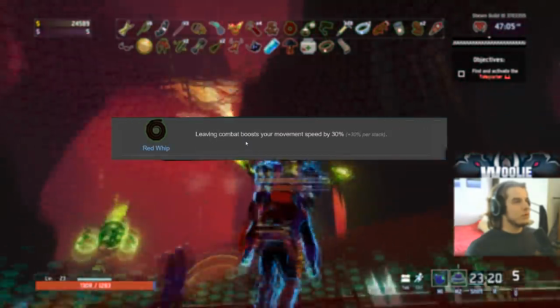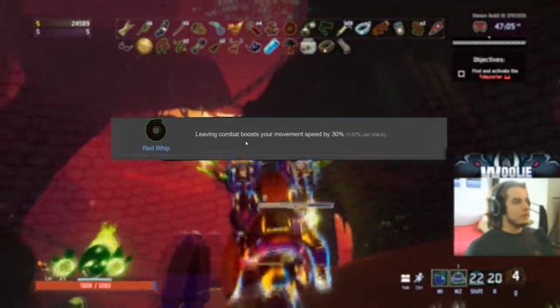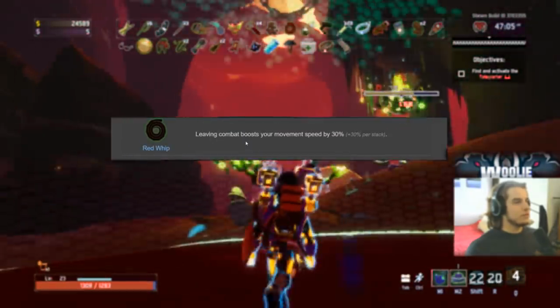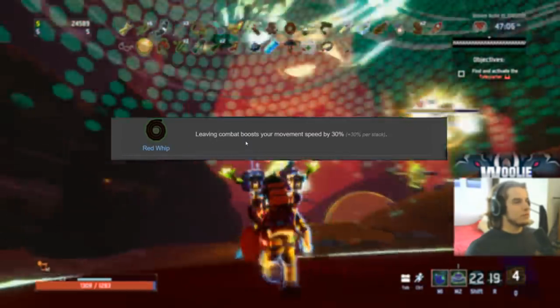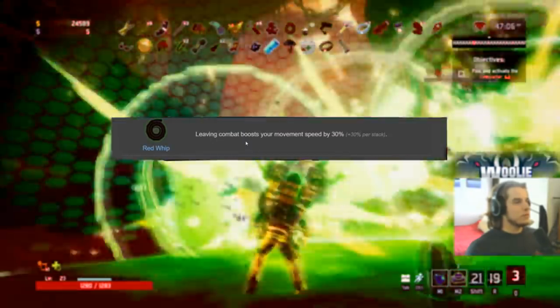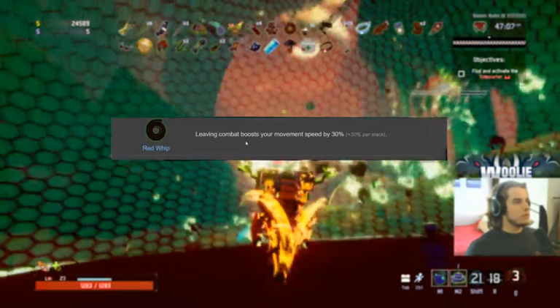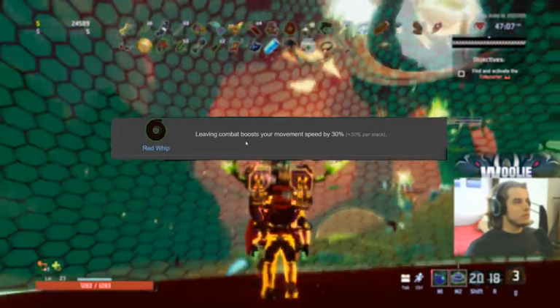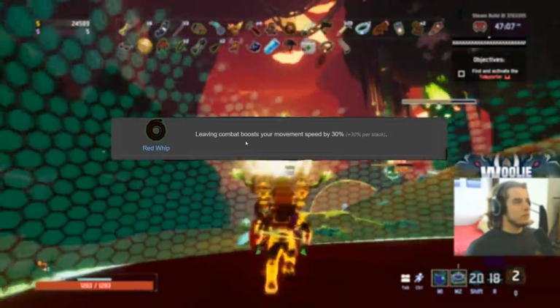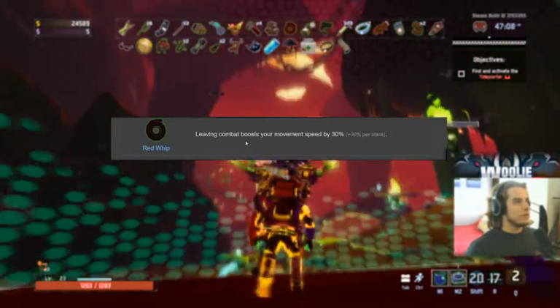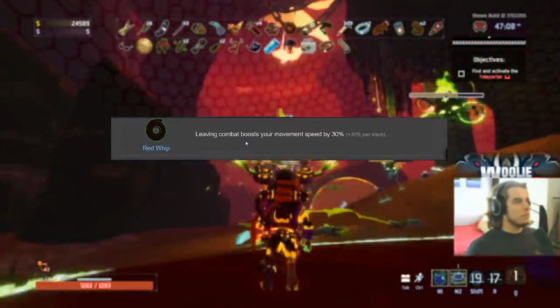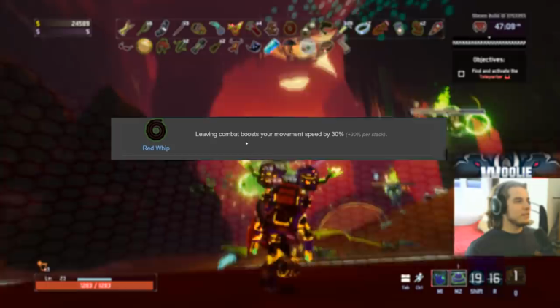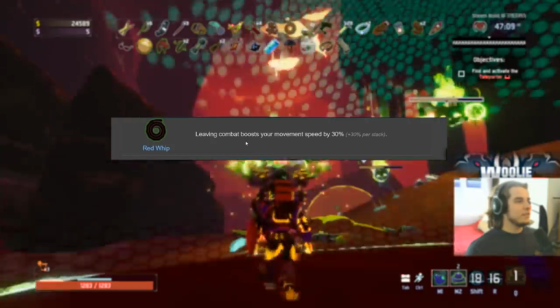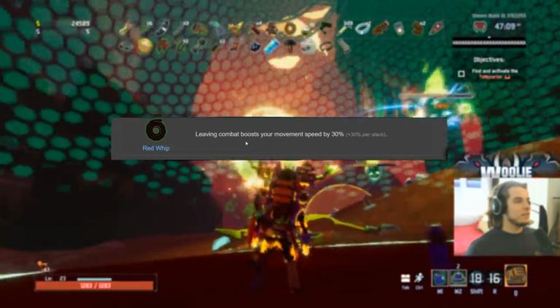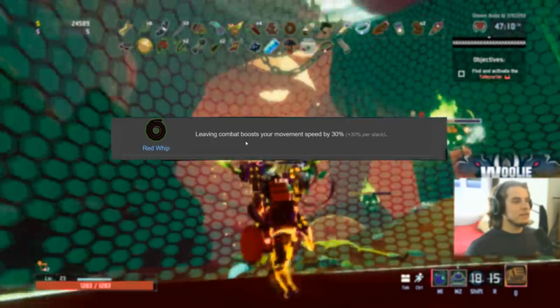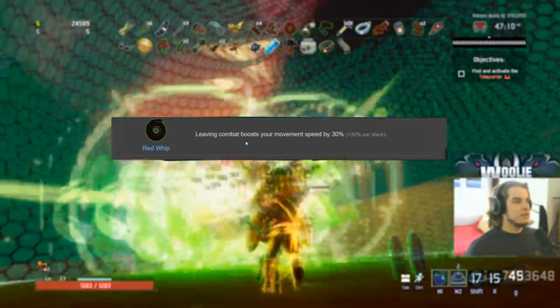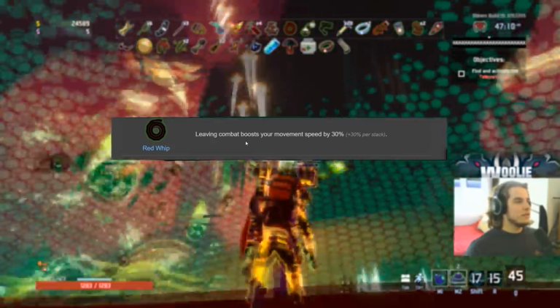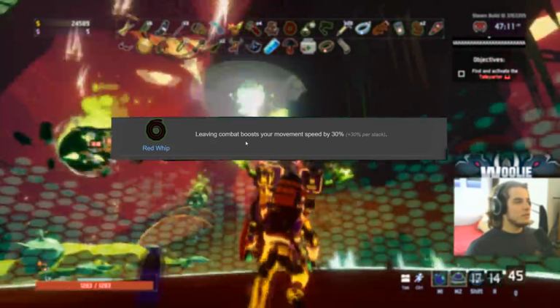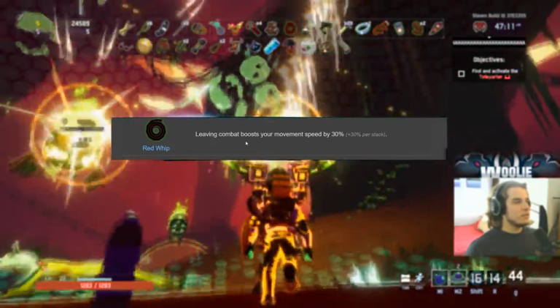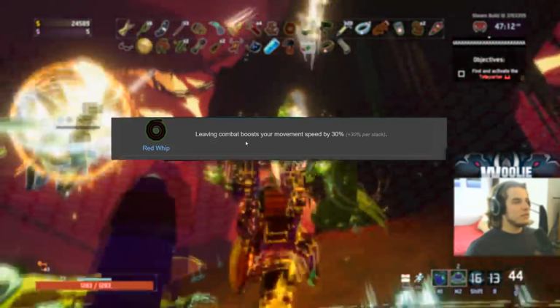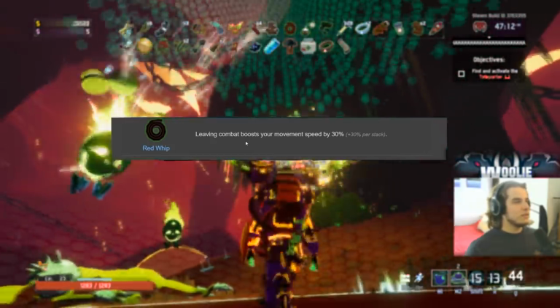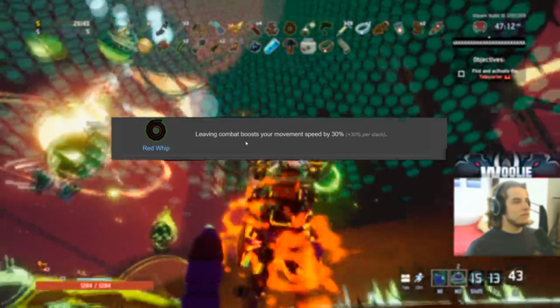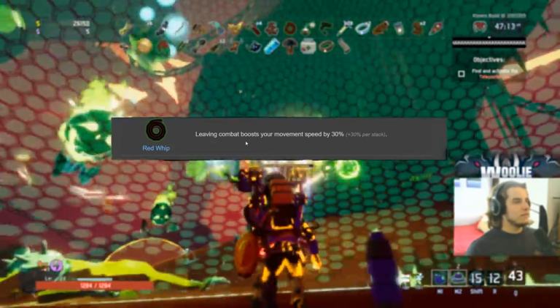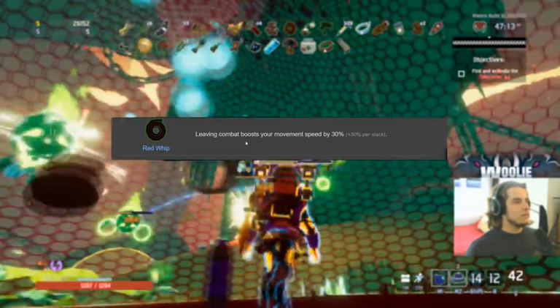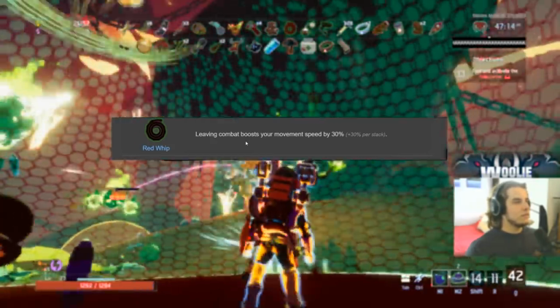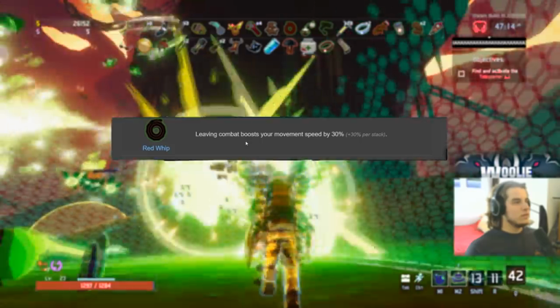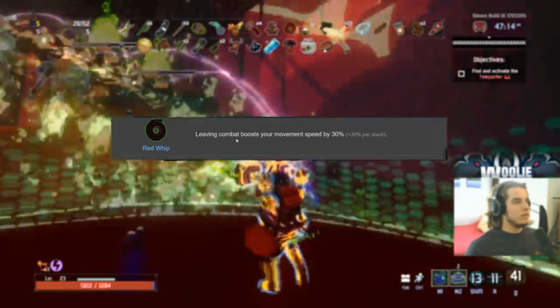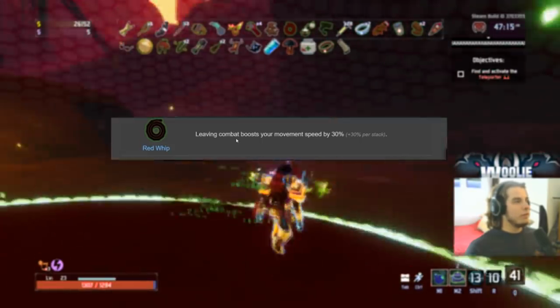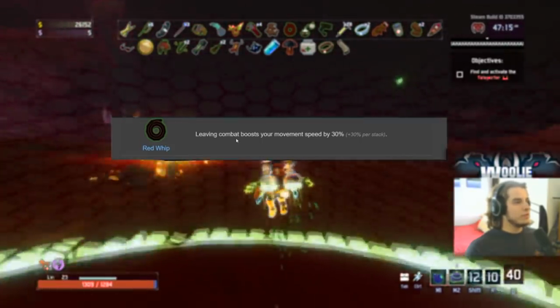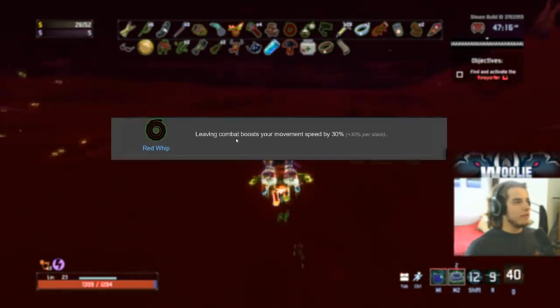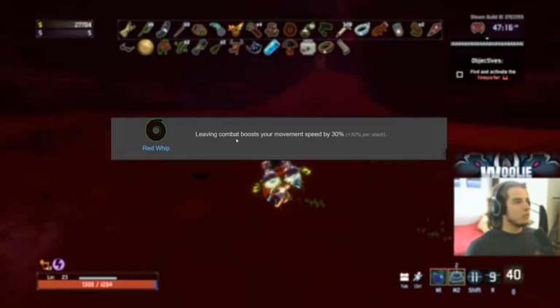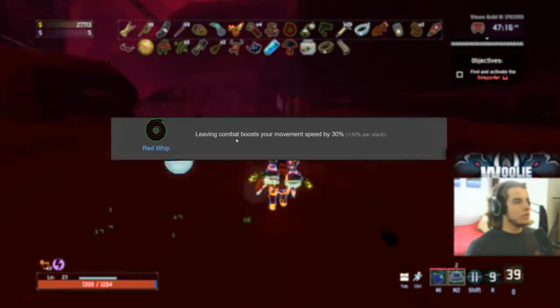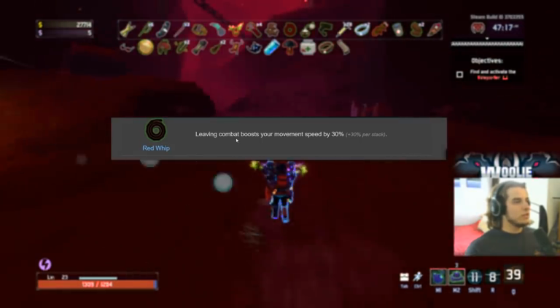The Red Whip gets a B. It's very good for getting around the map once you've killed everything, and especially when nothing has spawned. If you get this early on where there aren't a lot of enemies, it's a very good item. B.